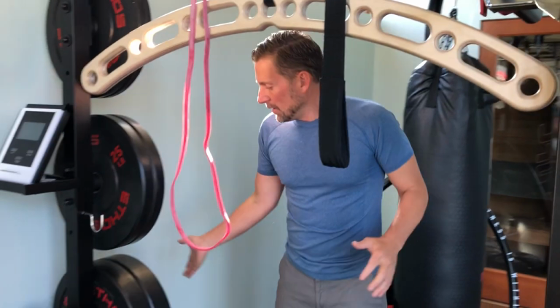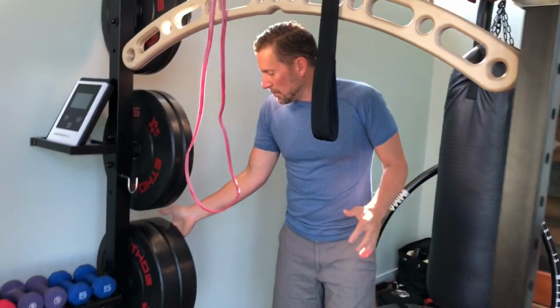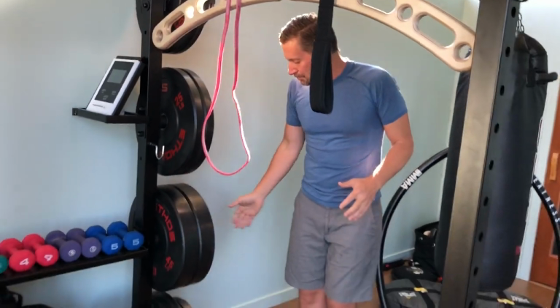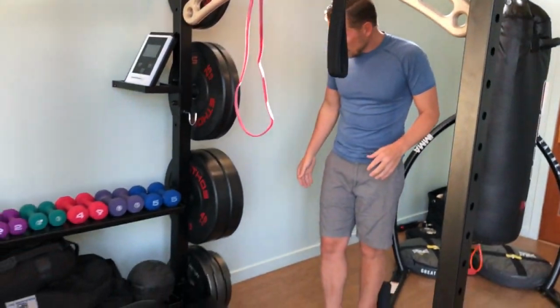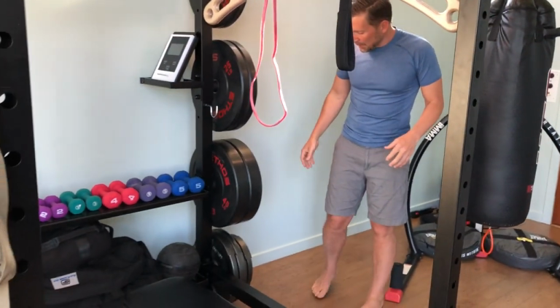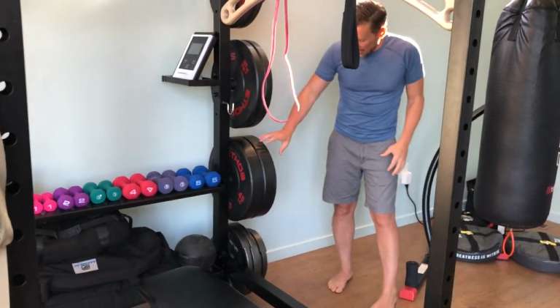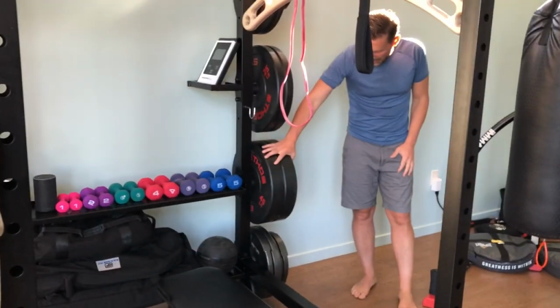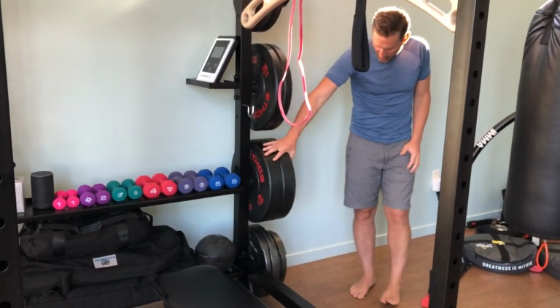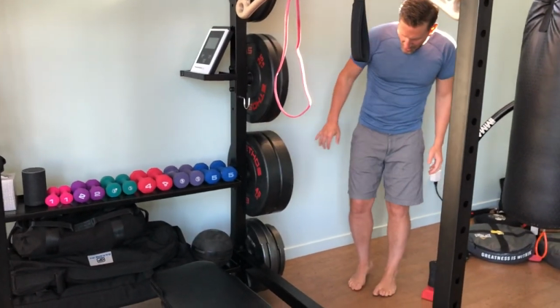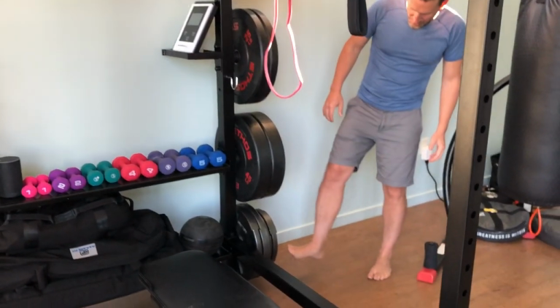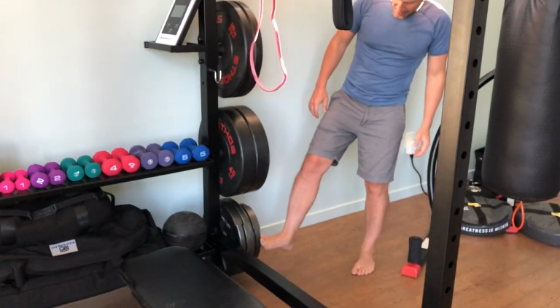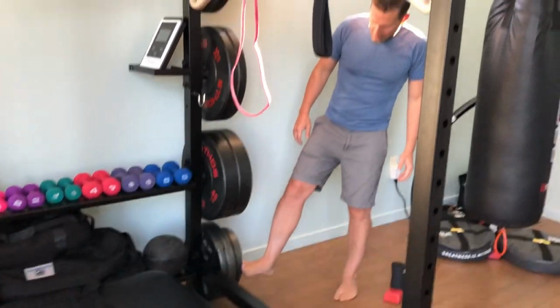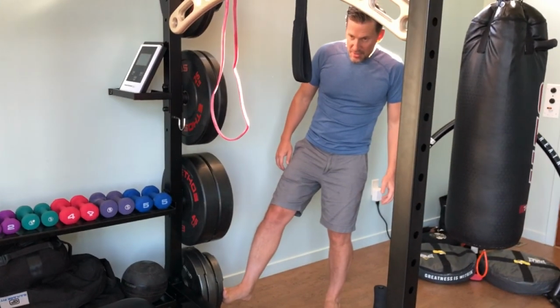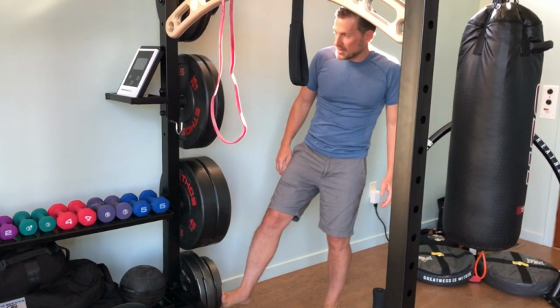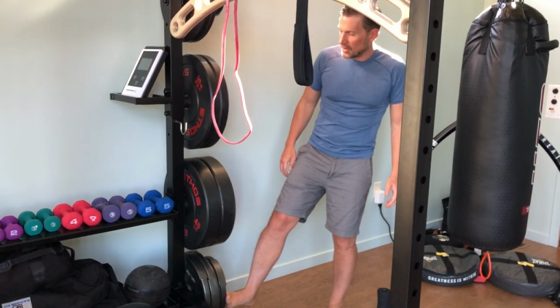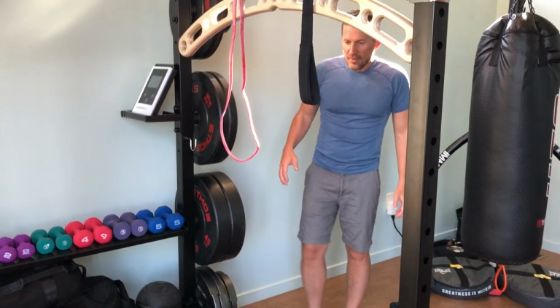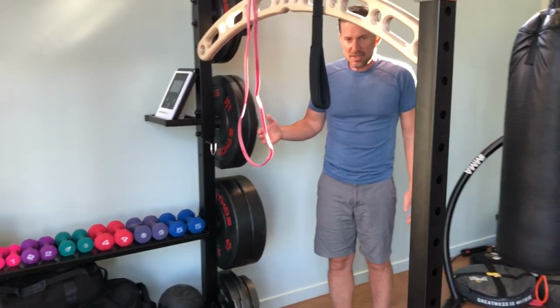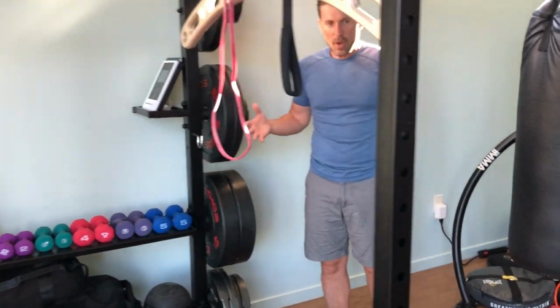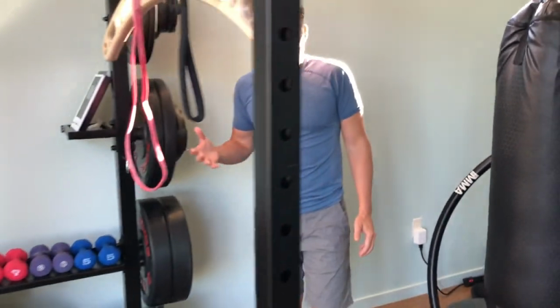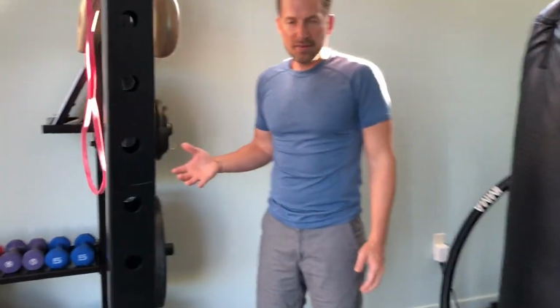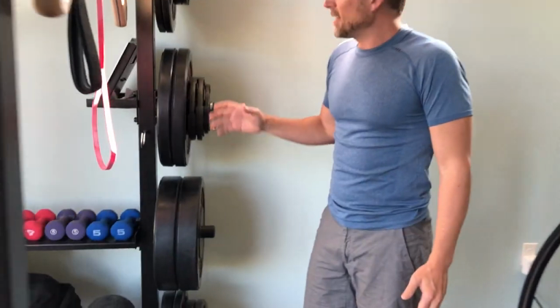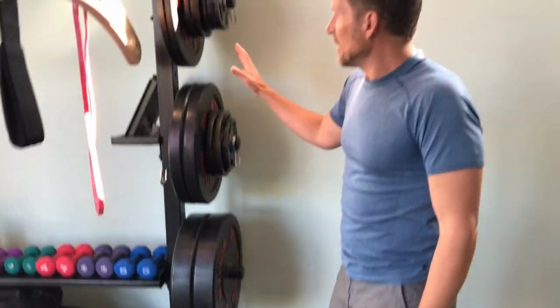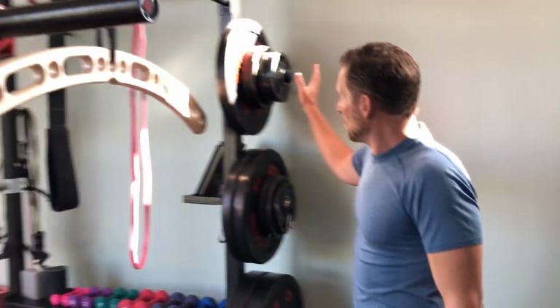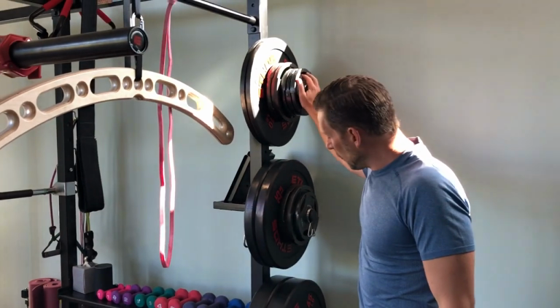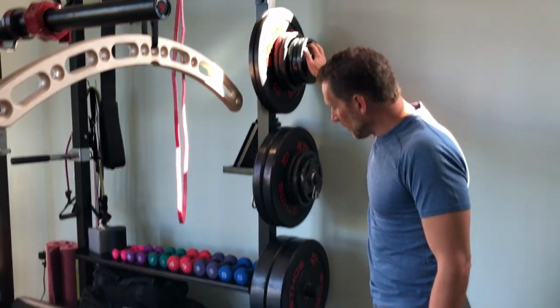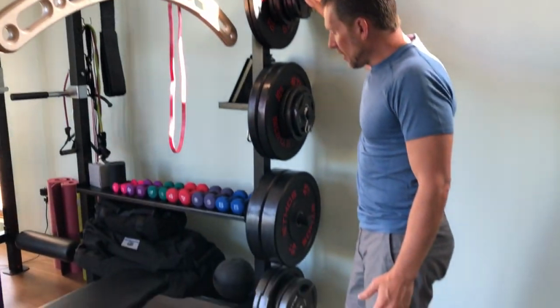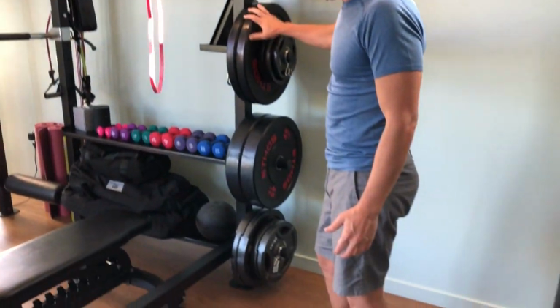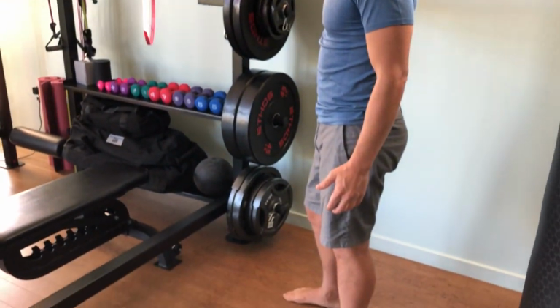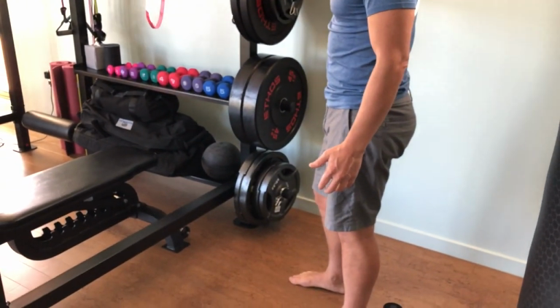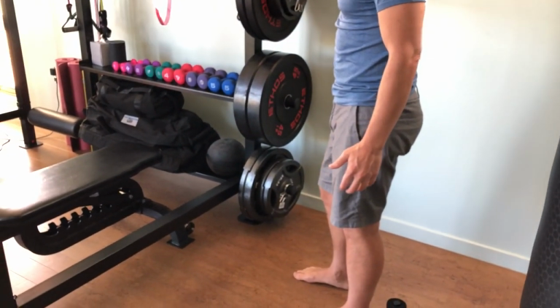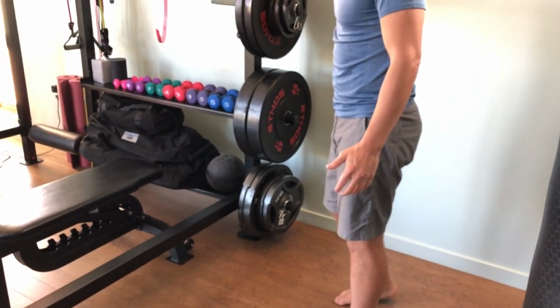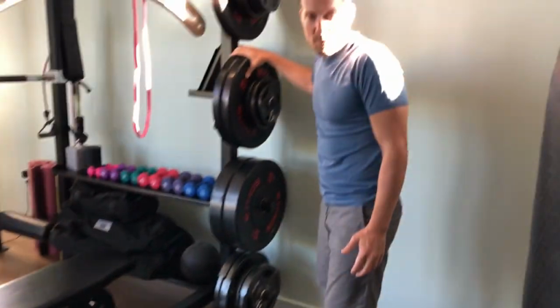Here are some of my plates. I like the Ethos plates, and I also have some of the more traditional plates down here for benching, squatting, deadlifts — things of that nature. I have plenty of weight here, not all that expensive — just enough for me and most people.